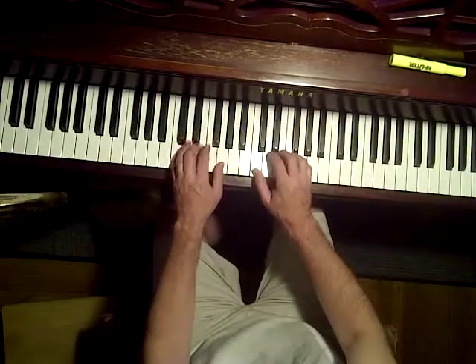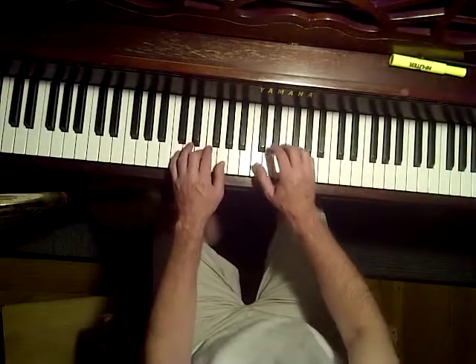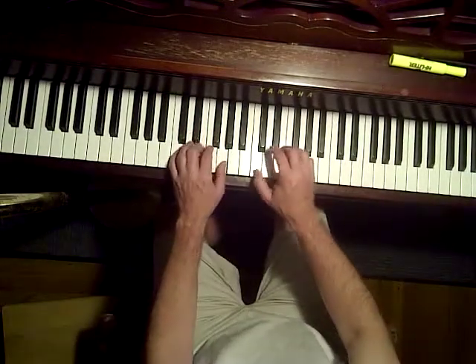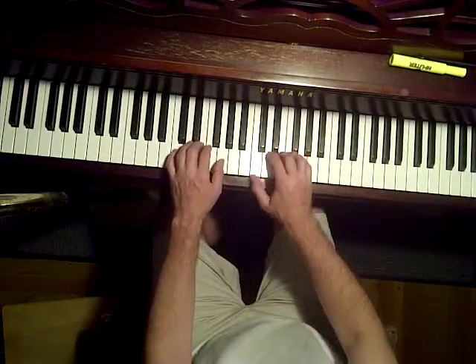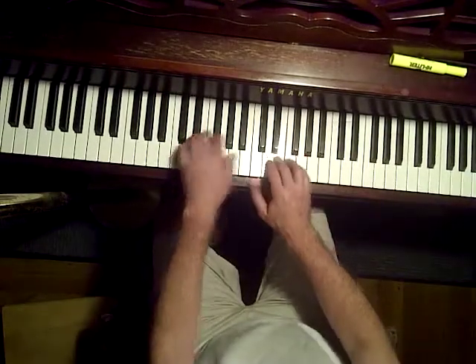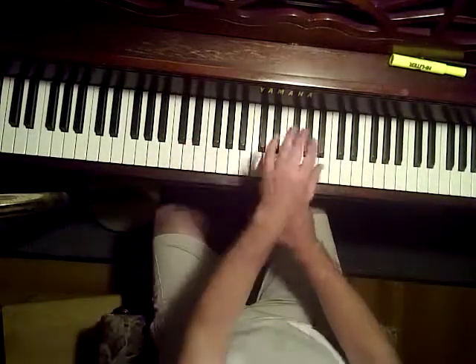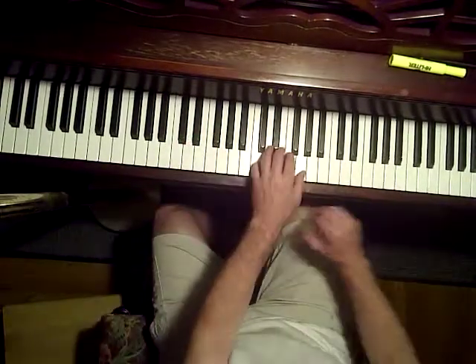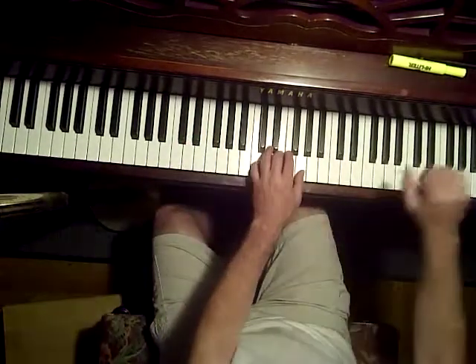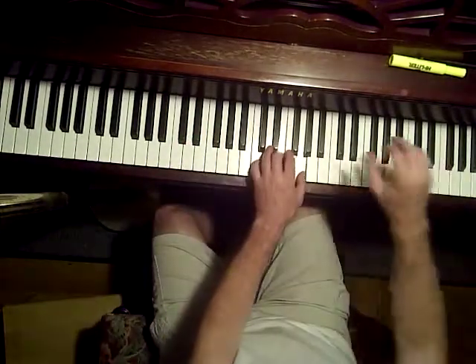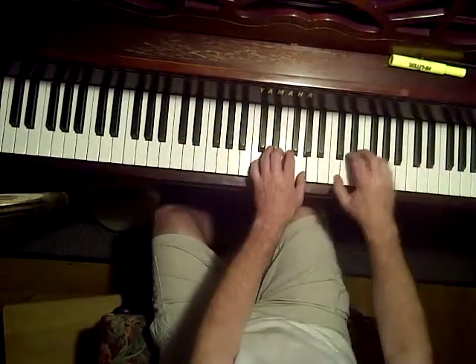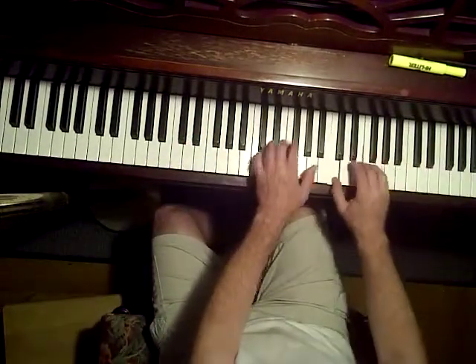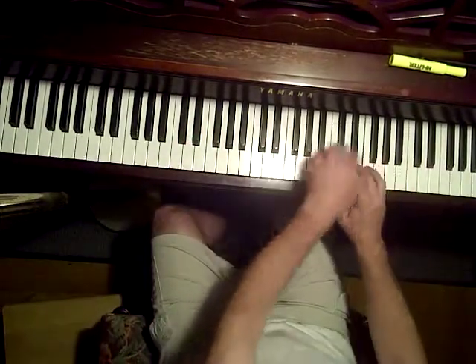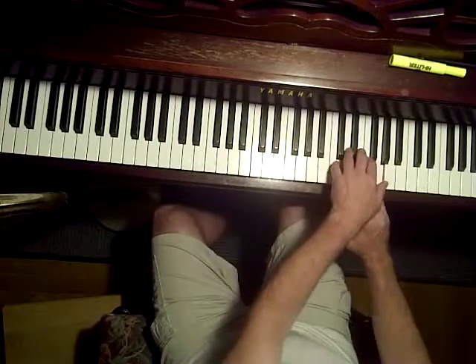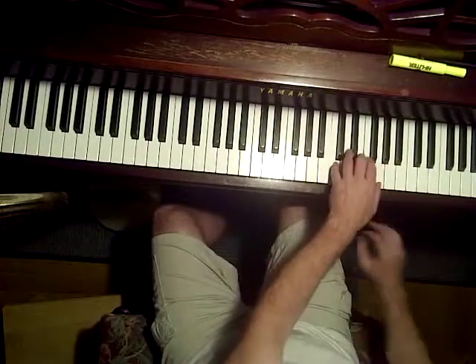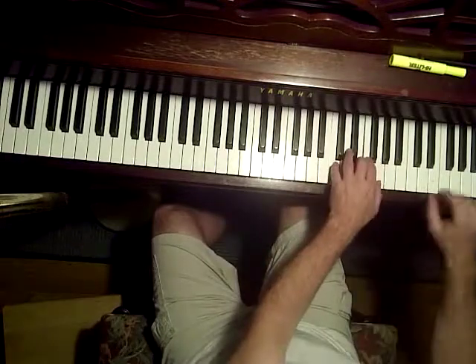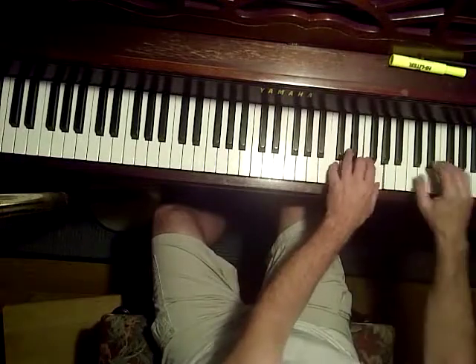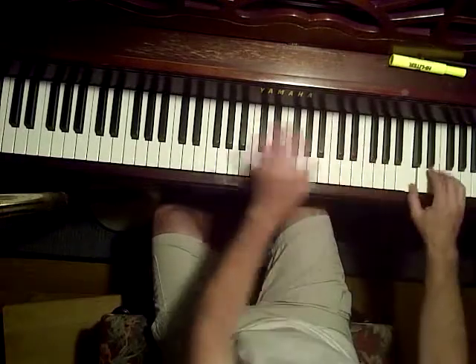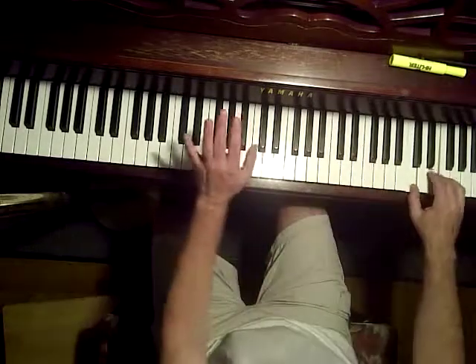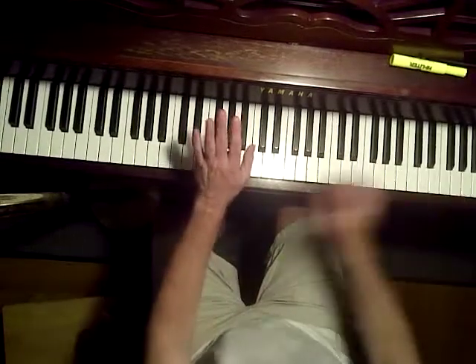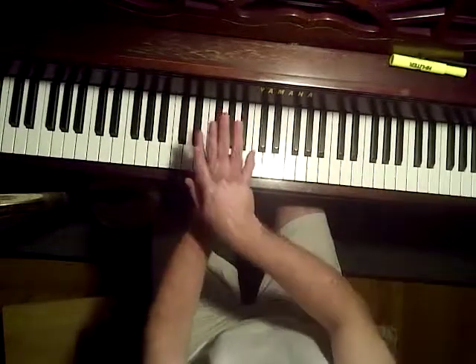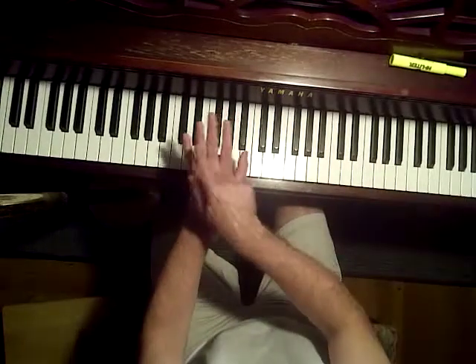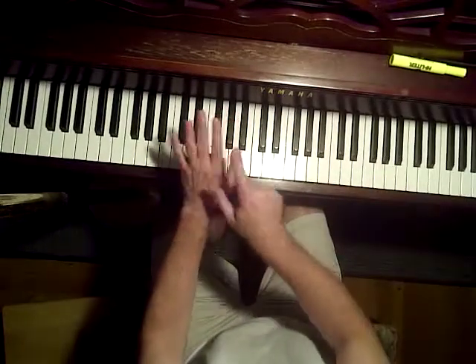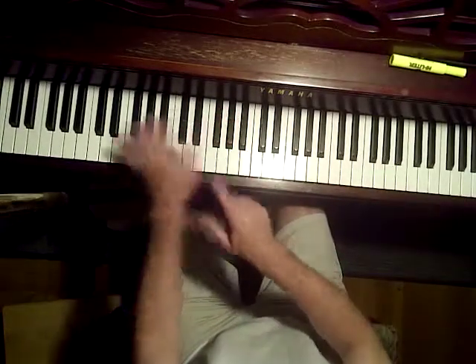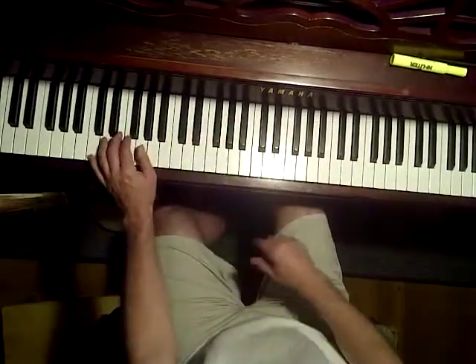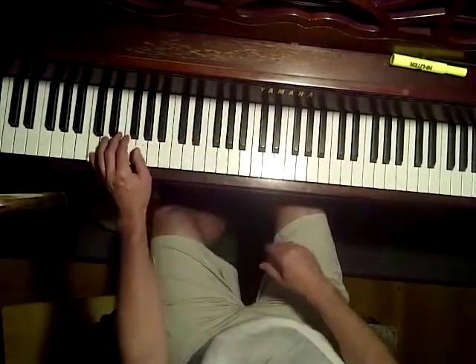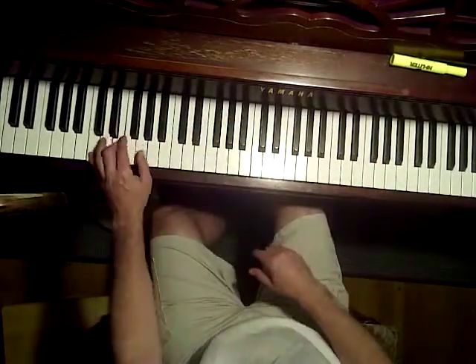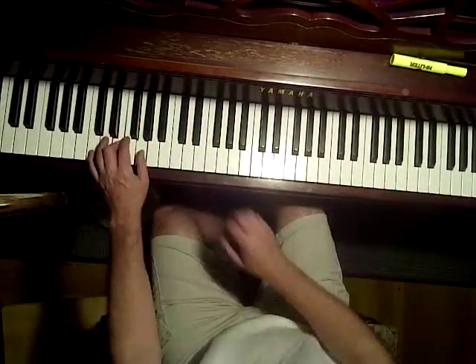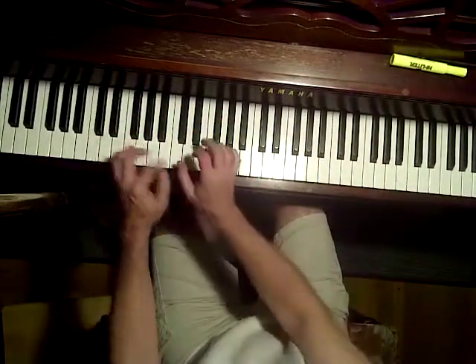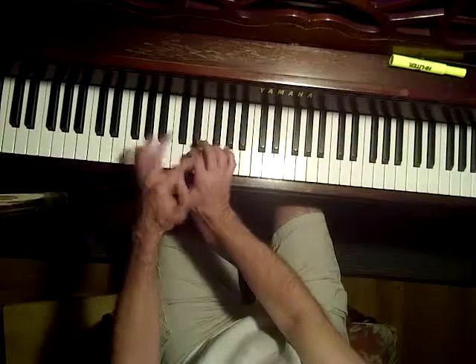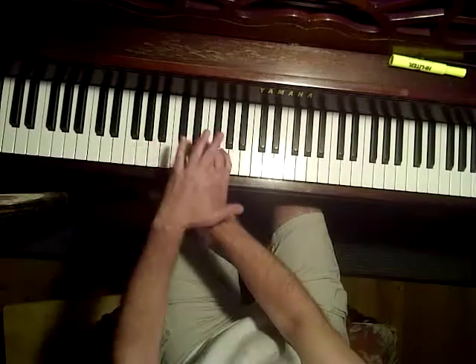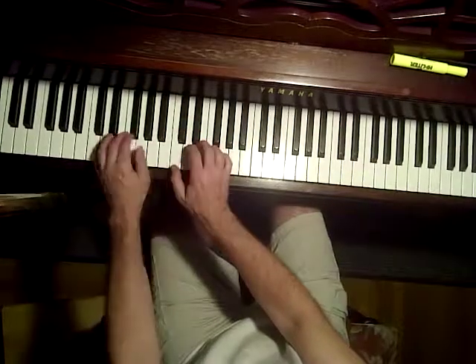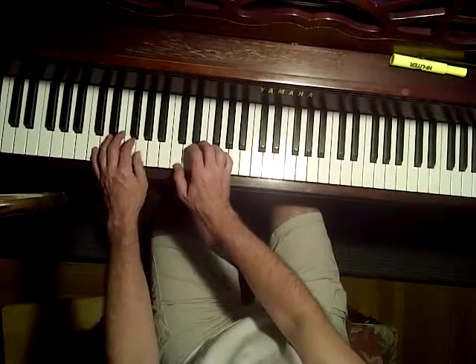Left, right, left, right, left, right. The fingers are 5, 3, 1 in the left hand and 1, 3, 5 in the right hand.